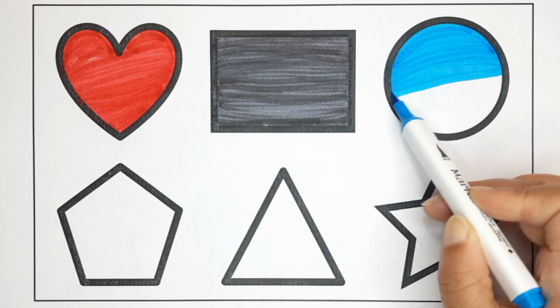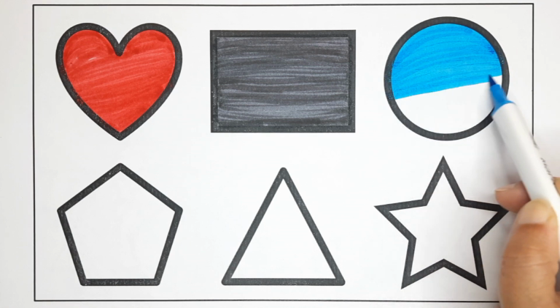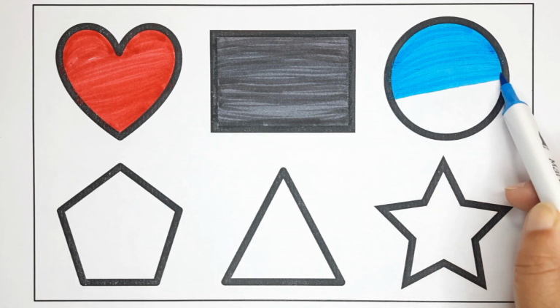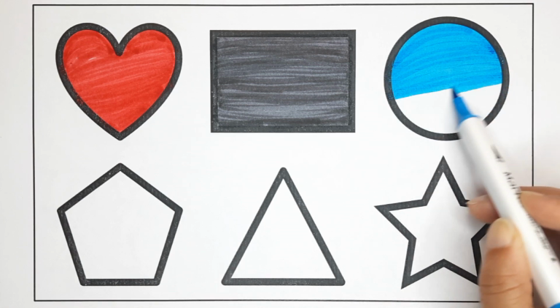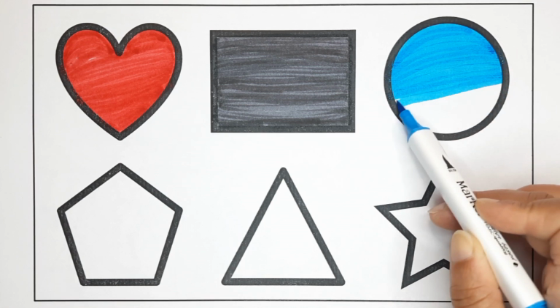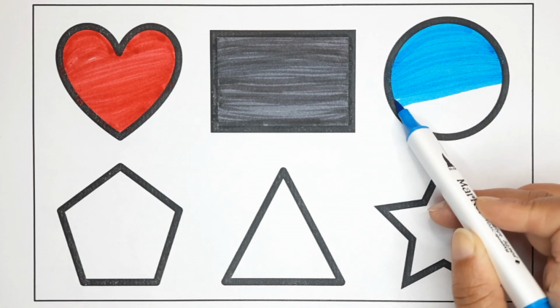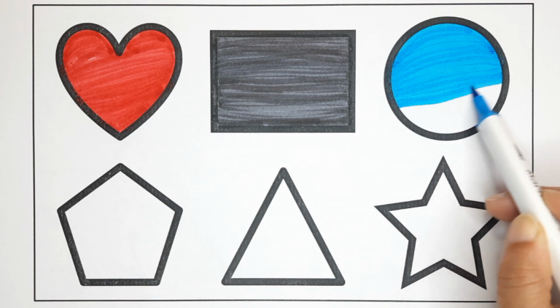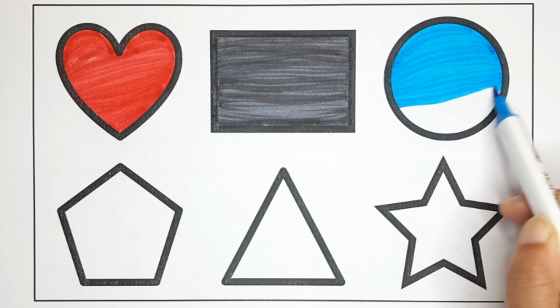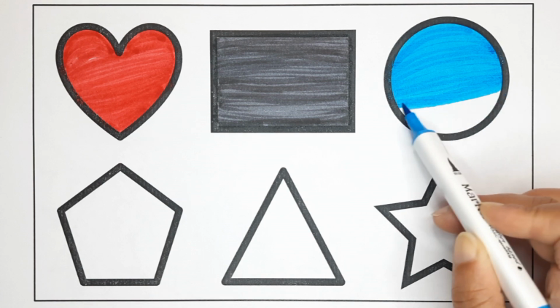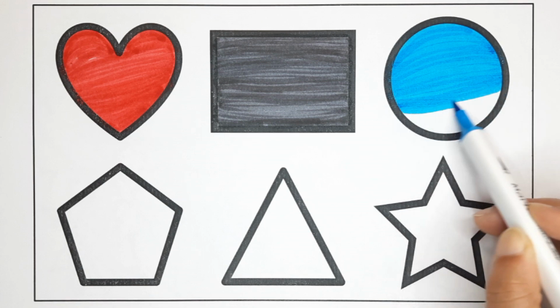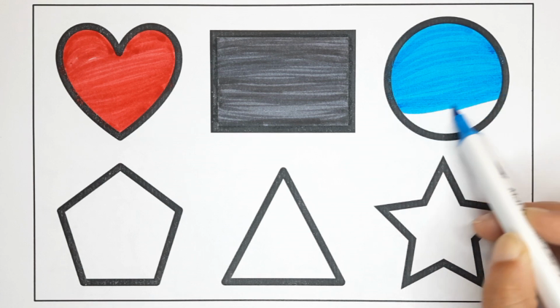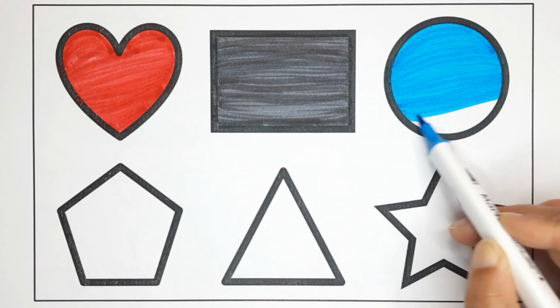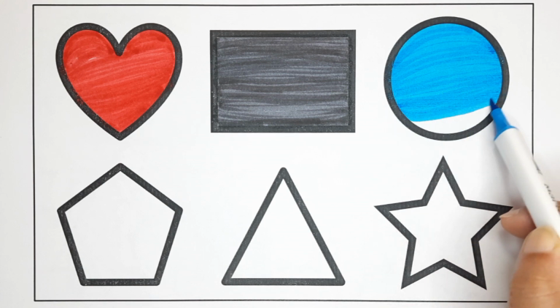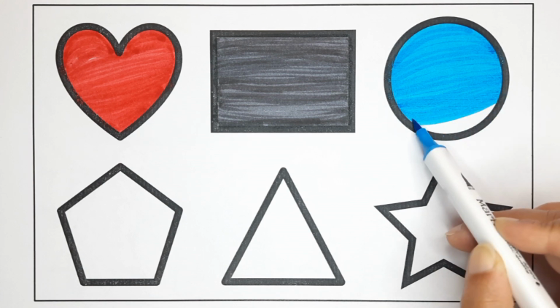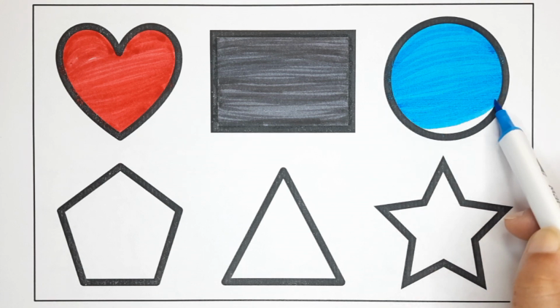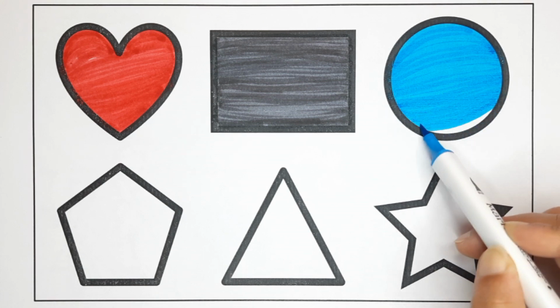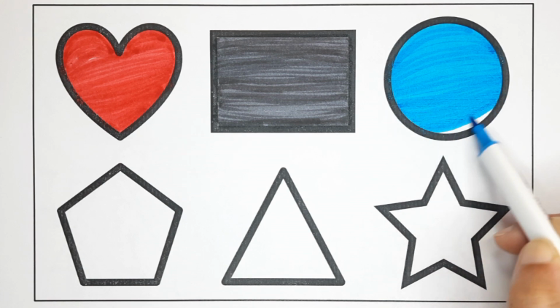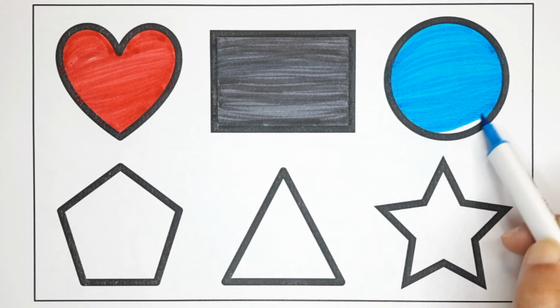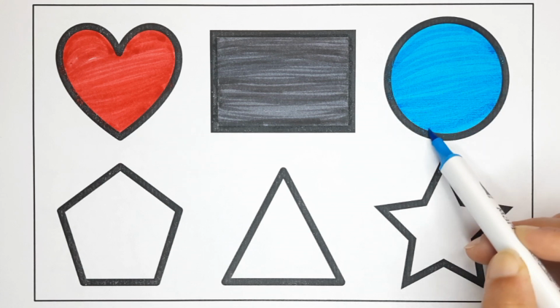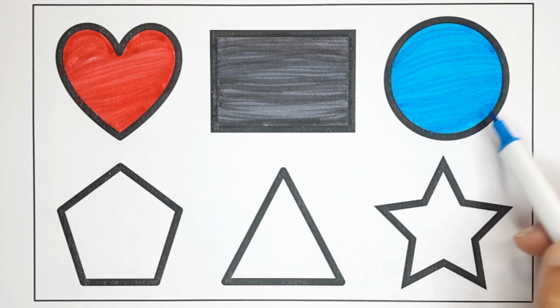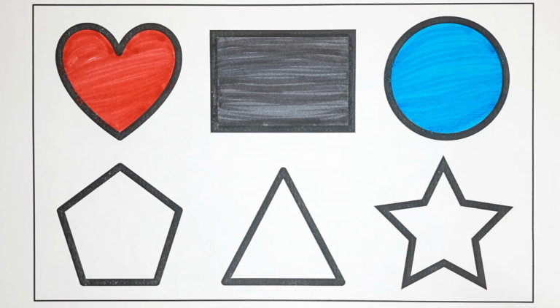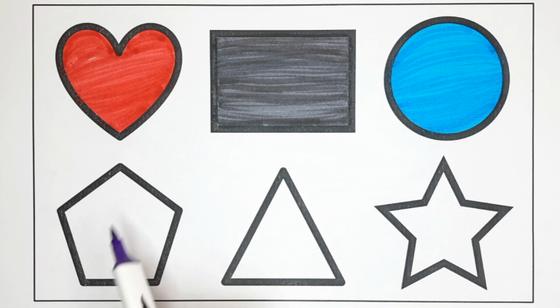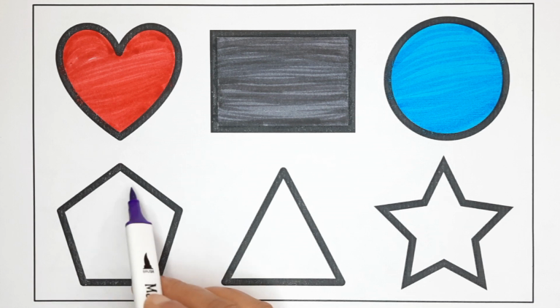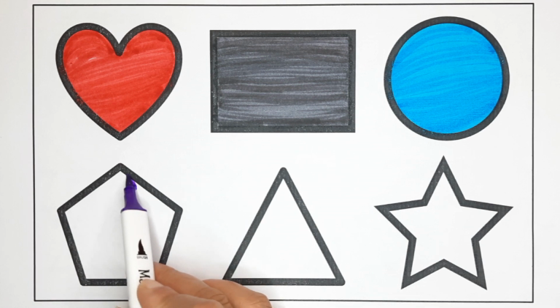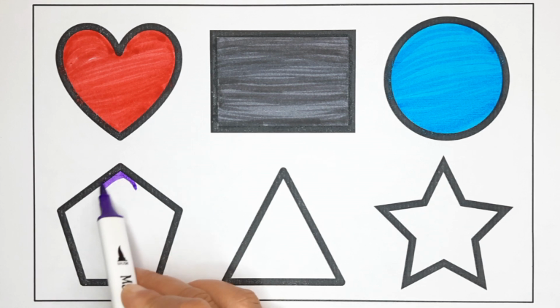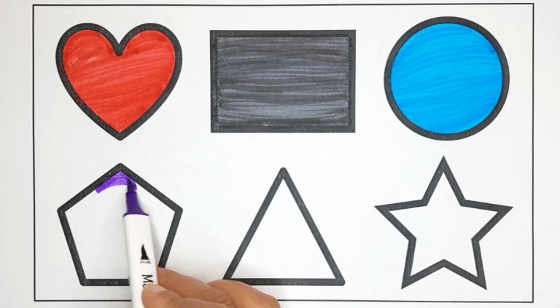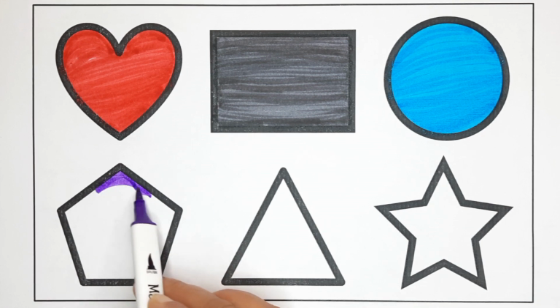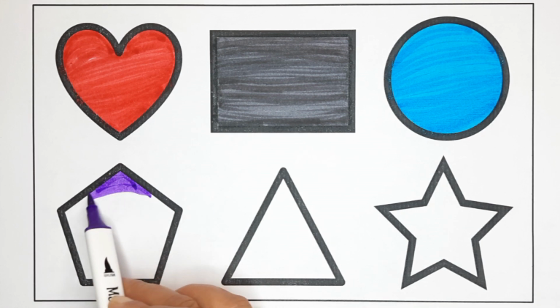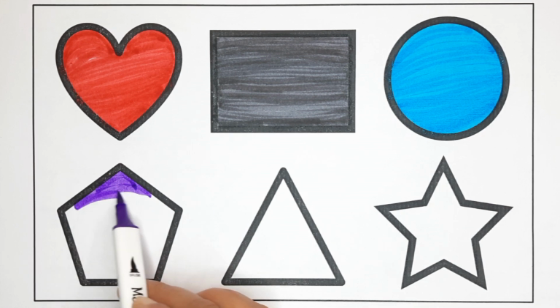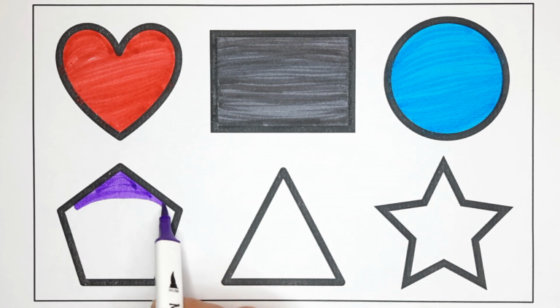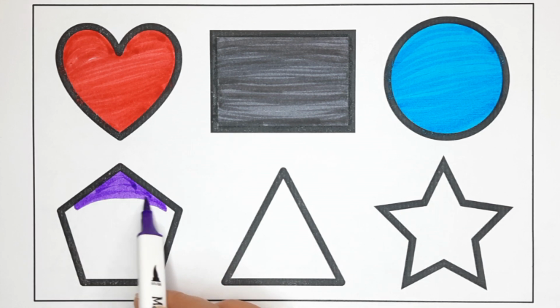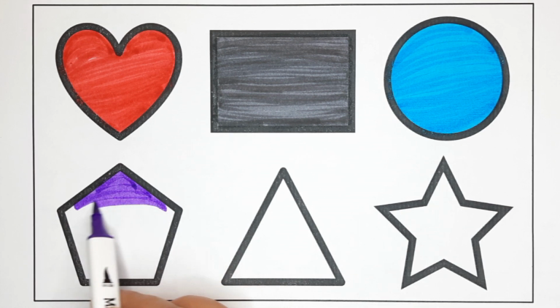This is the heart shape. Circle. Purple color.